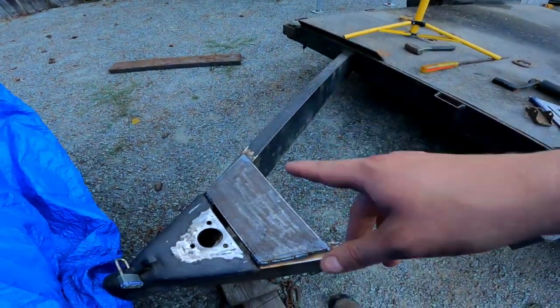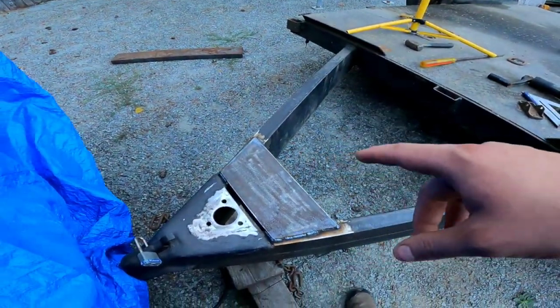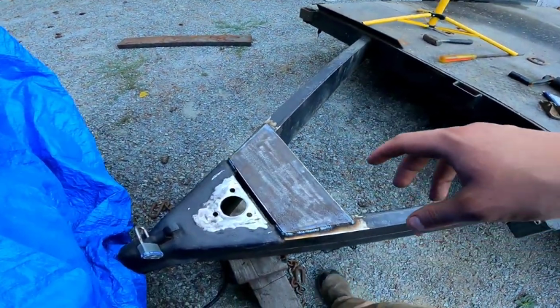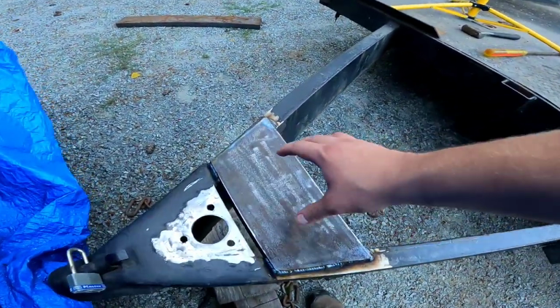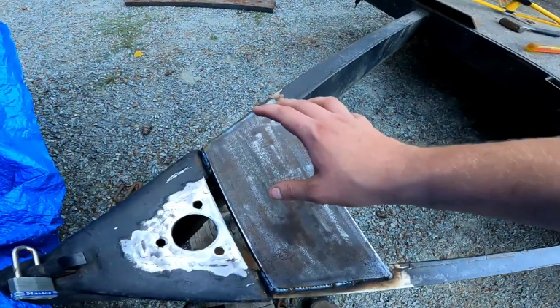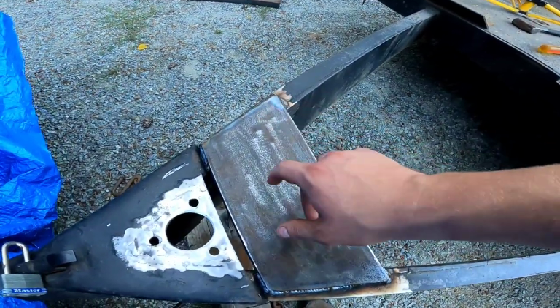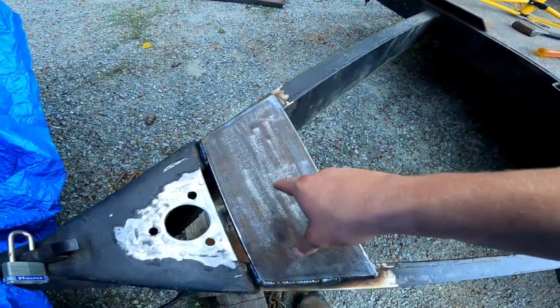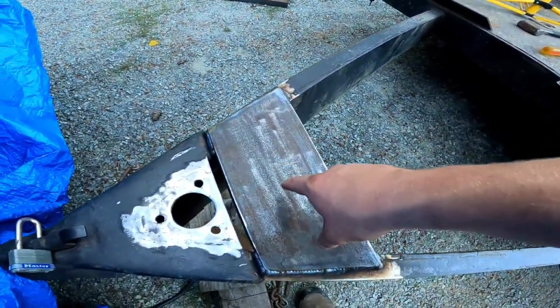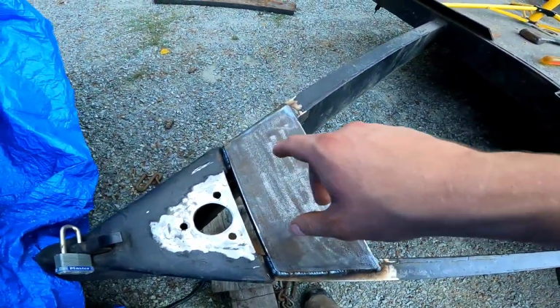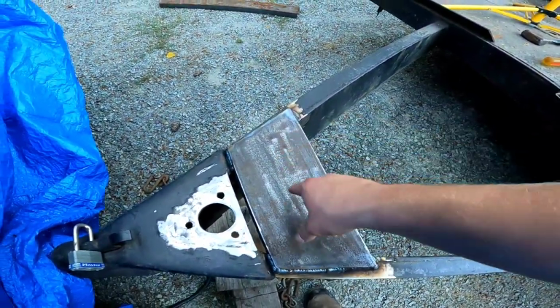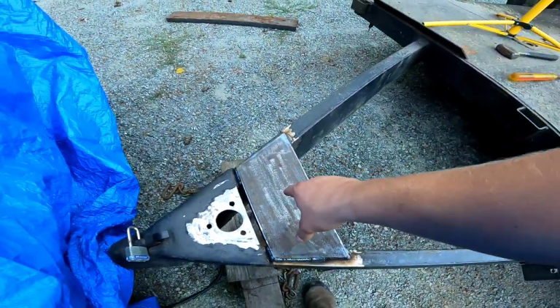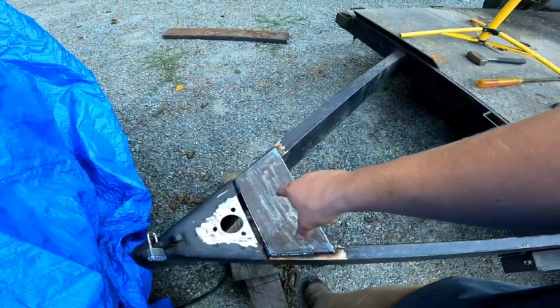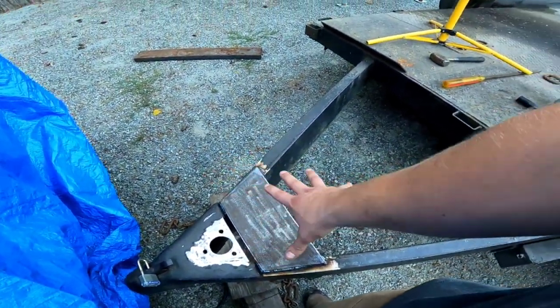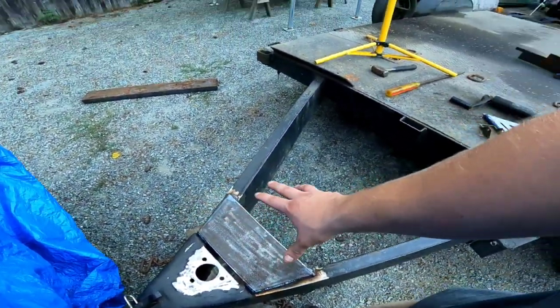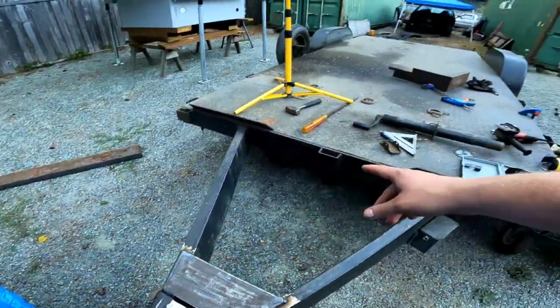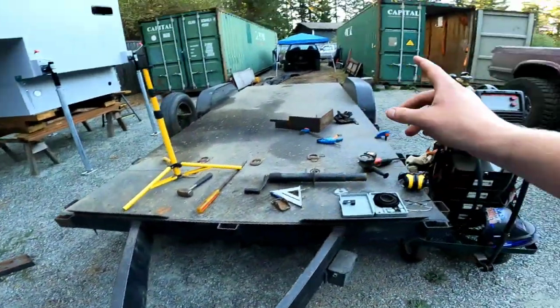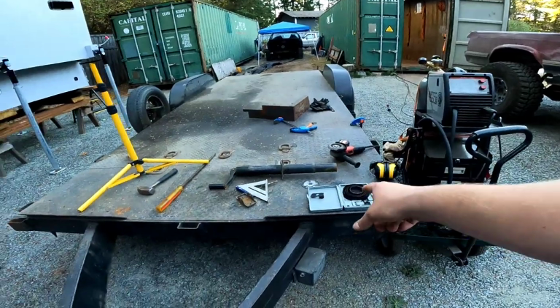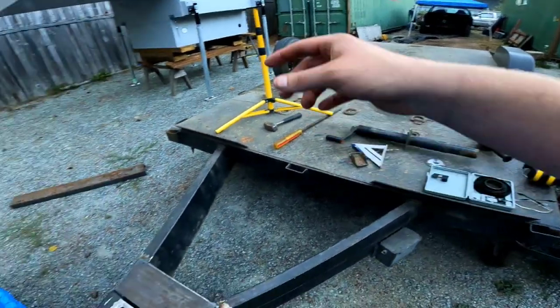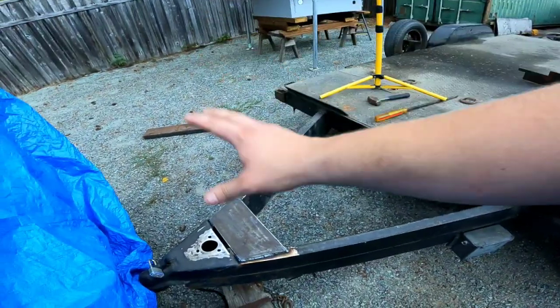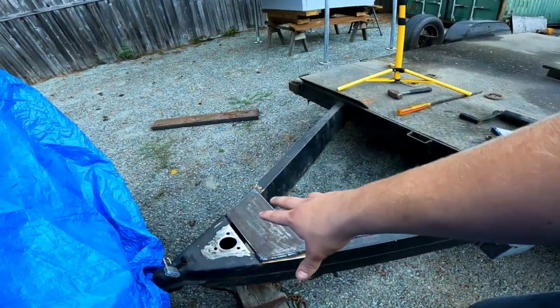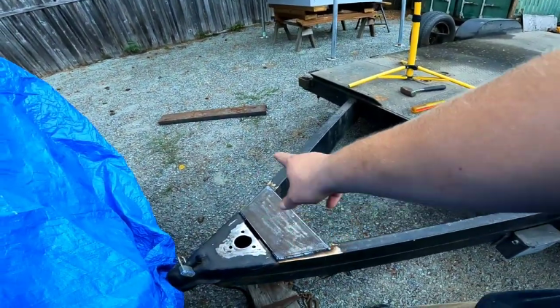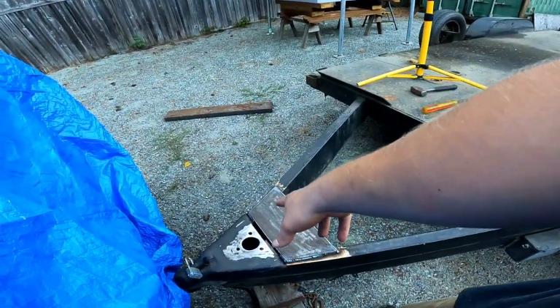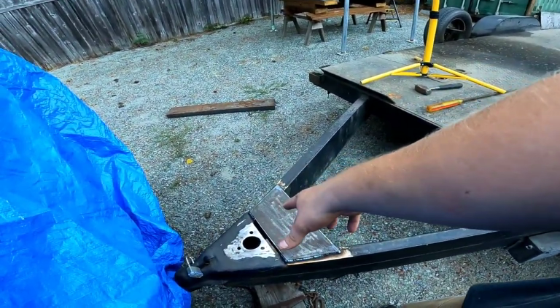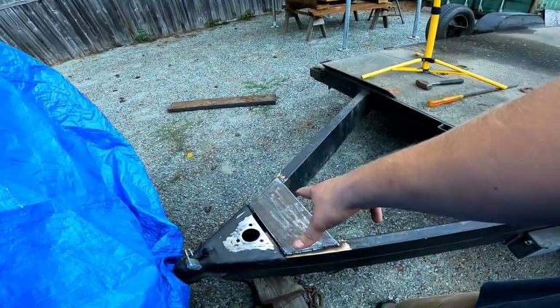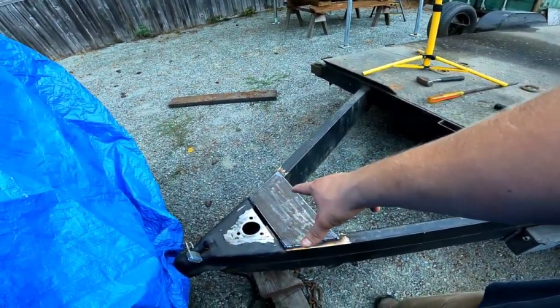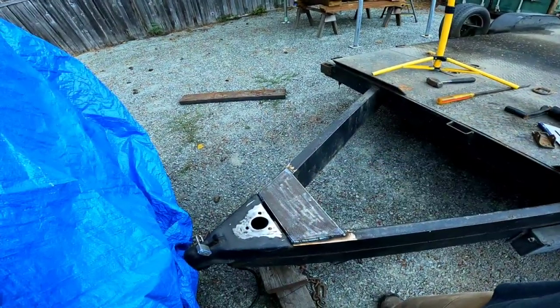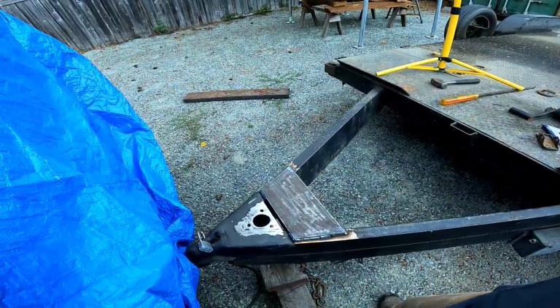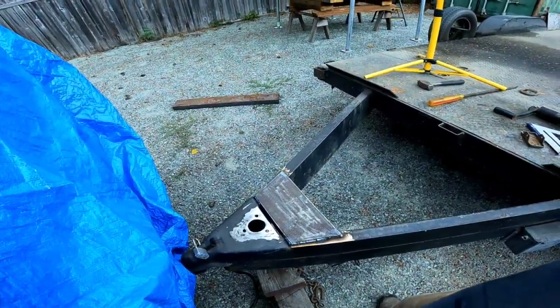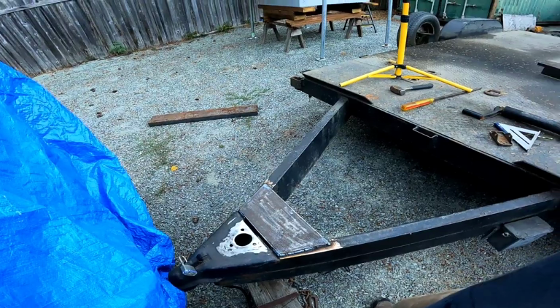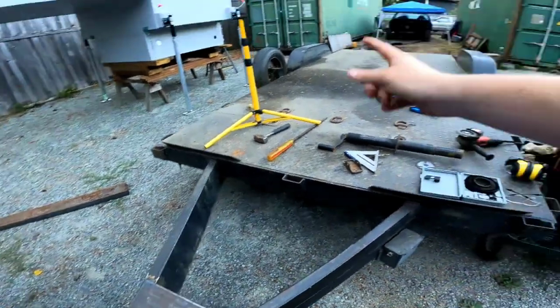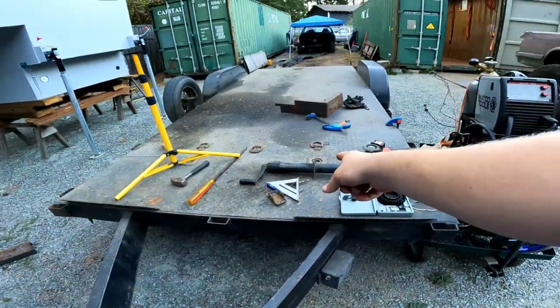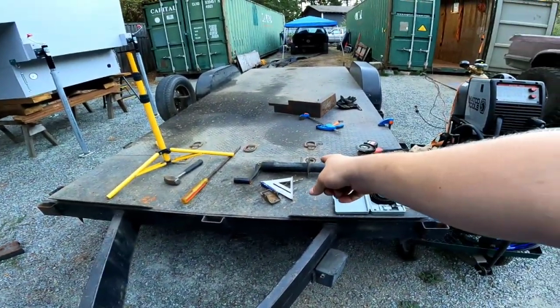Now I can let this cool down — I'm not doing anything until it cools down at least a little bit. Then I'll grab the hole saw, make sure I mark it in the right spot, and weld that guy in.